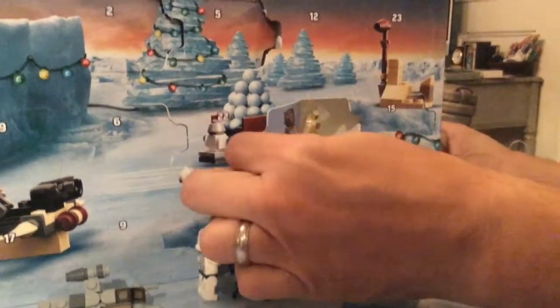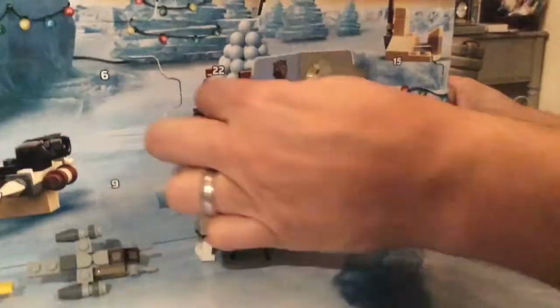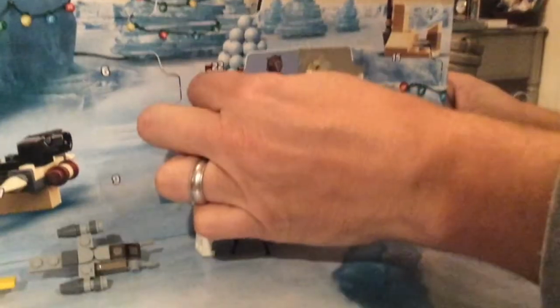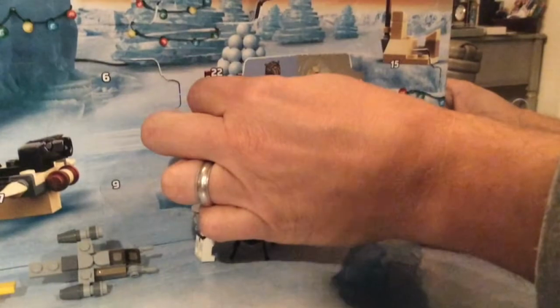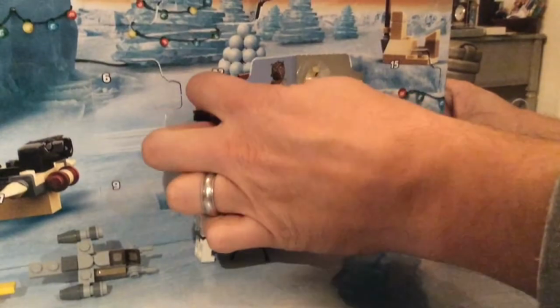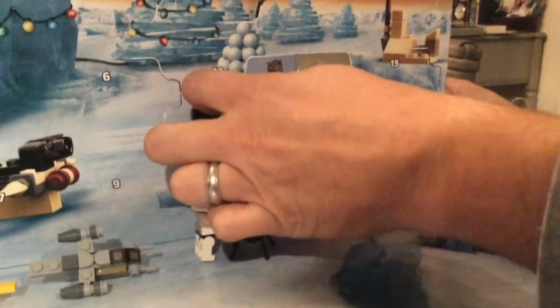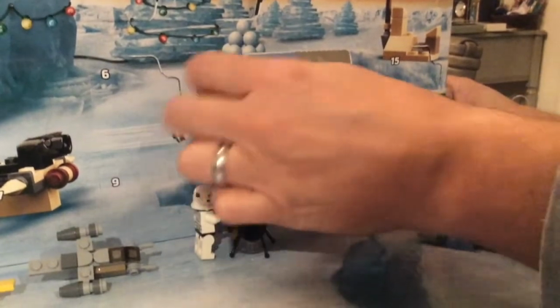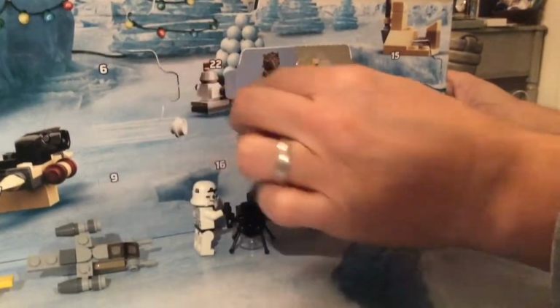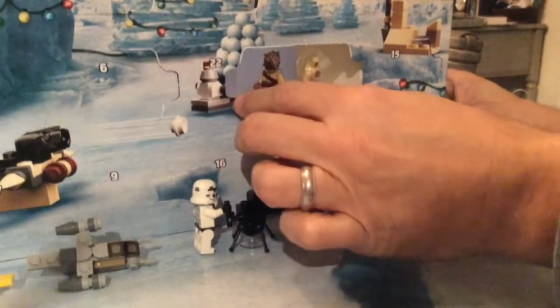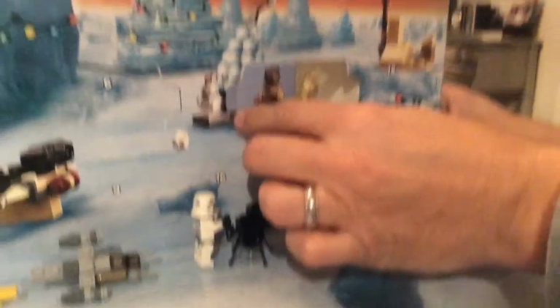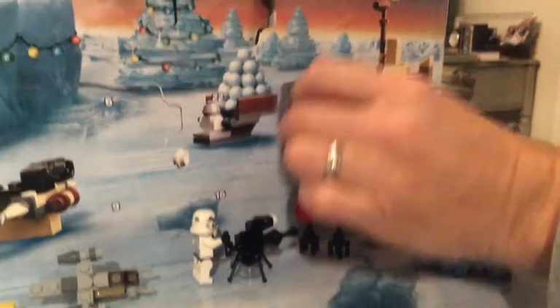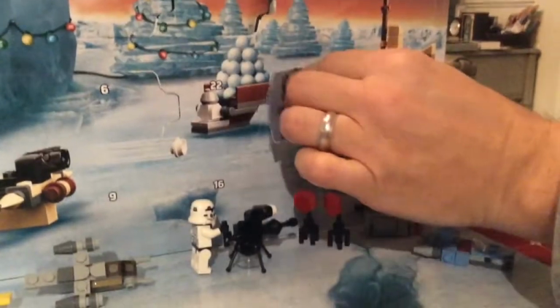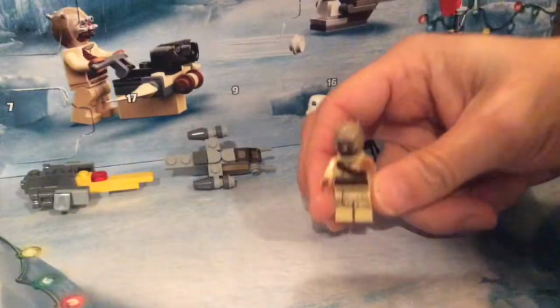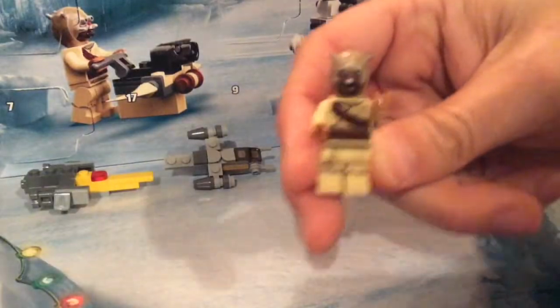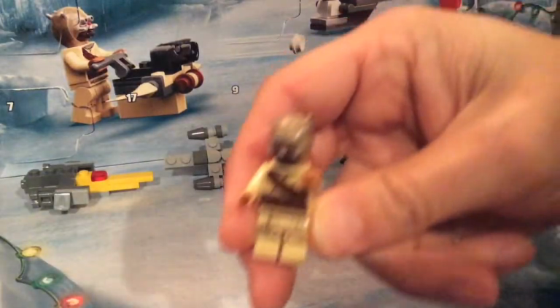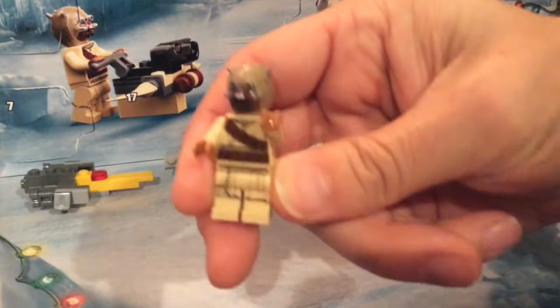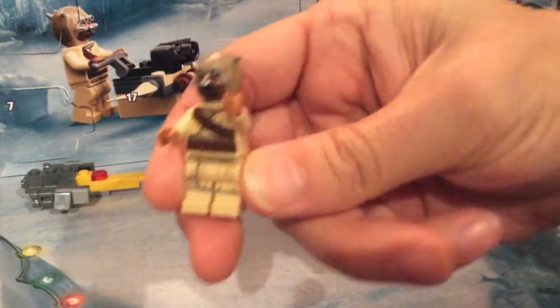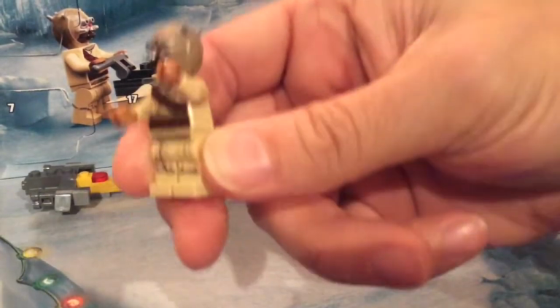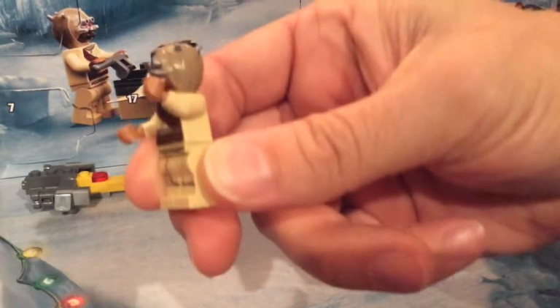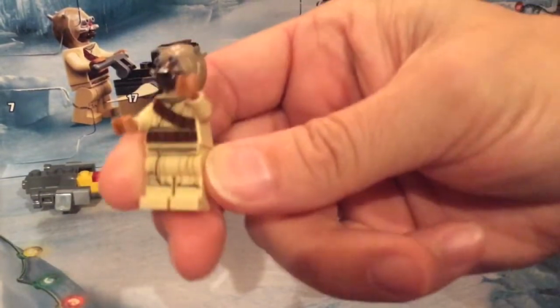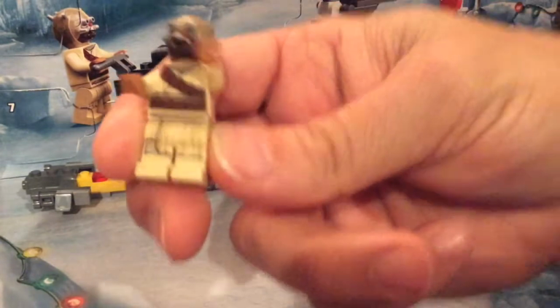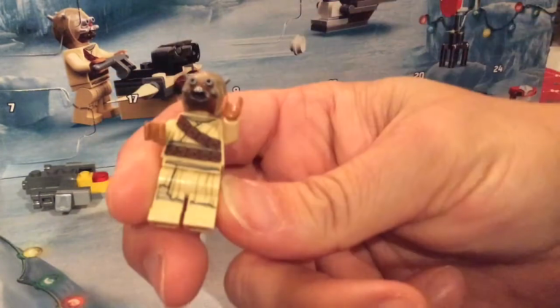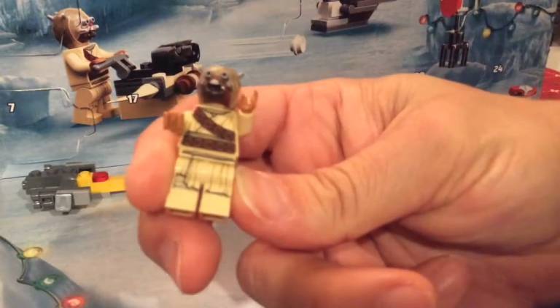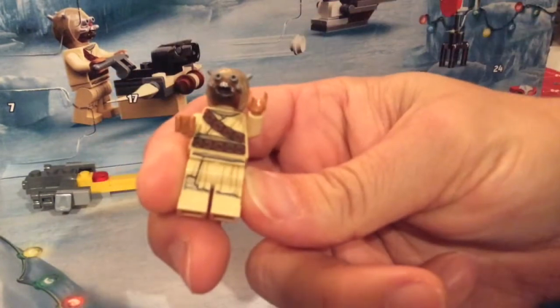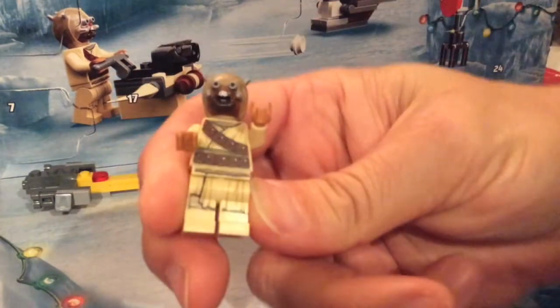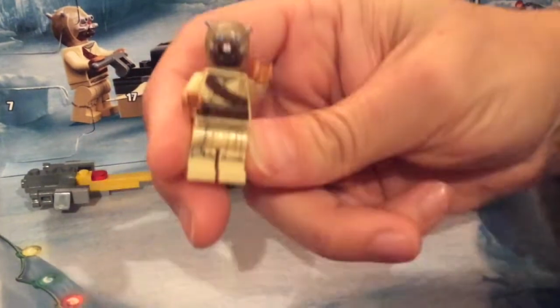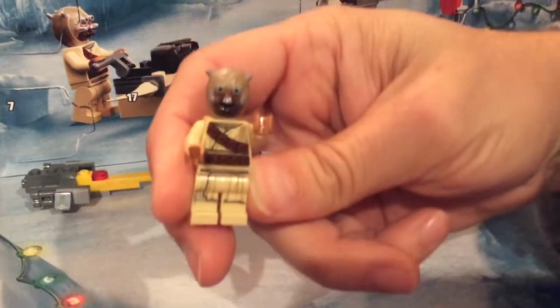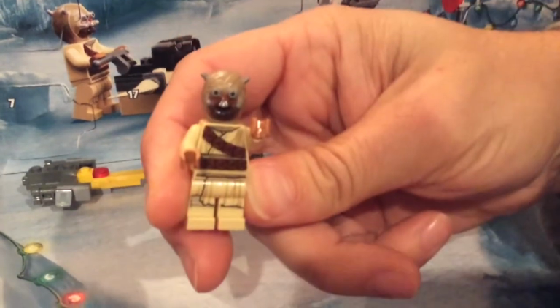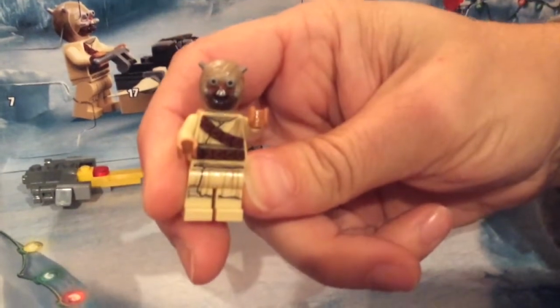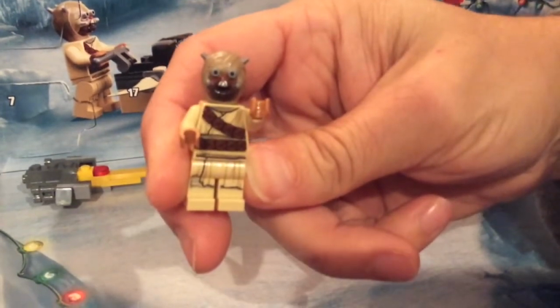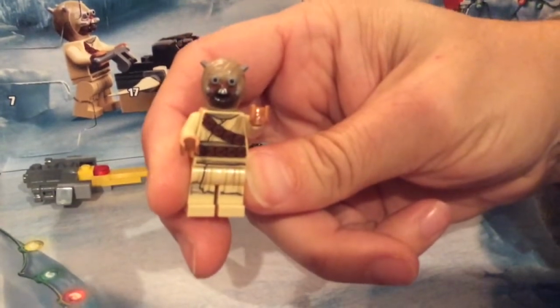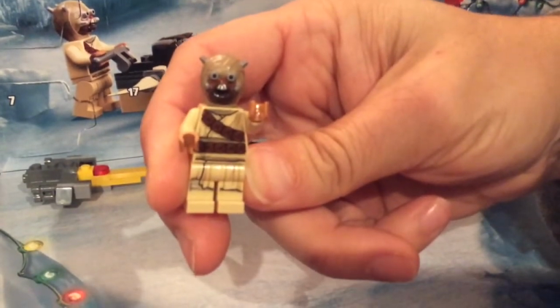And it's — oh, a Tusken Raider! It's the Tusken Raider!